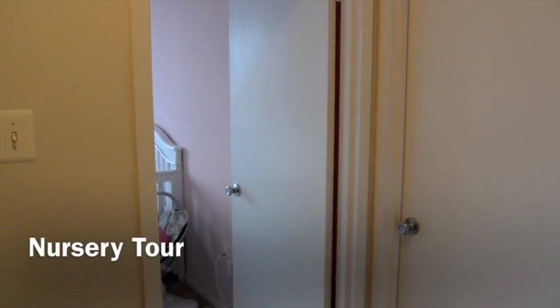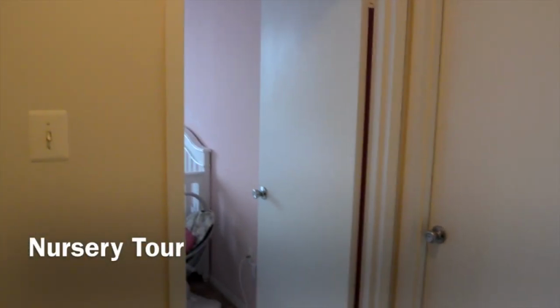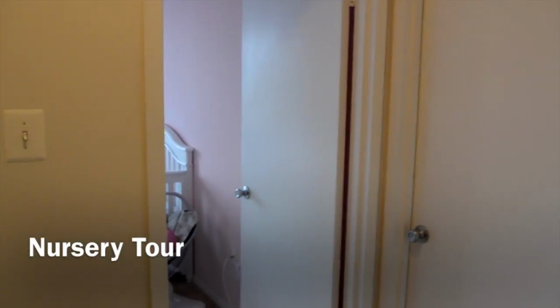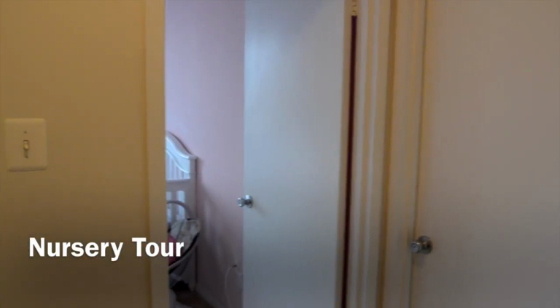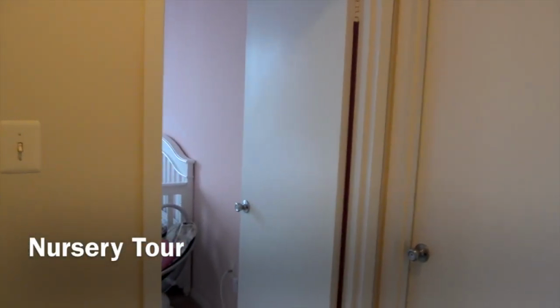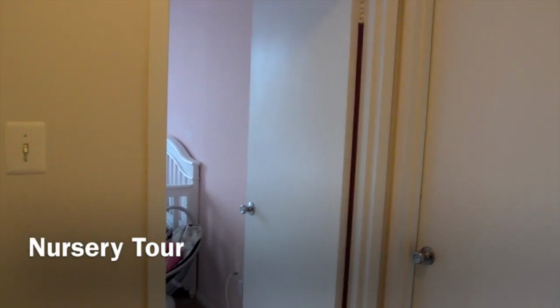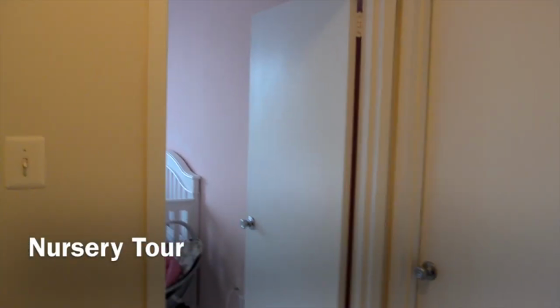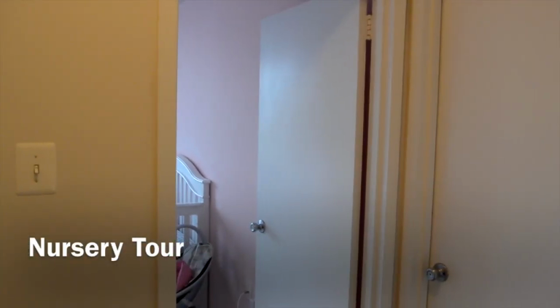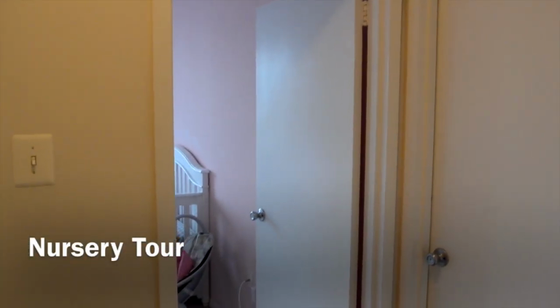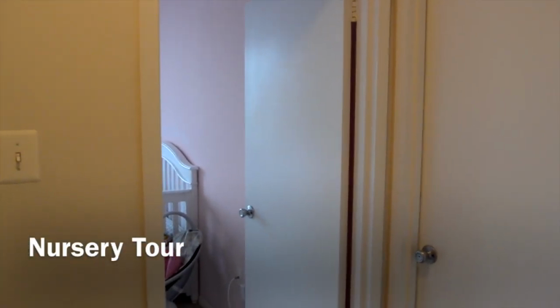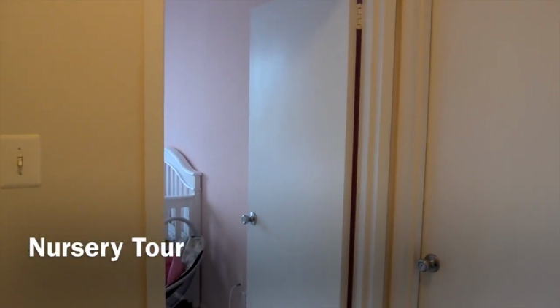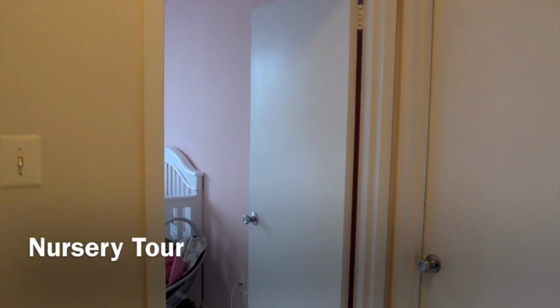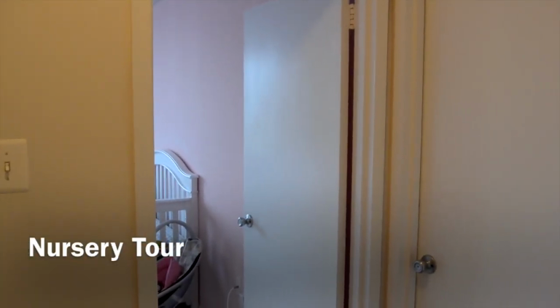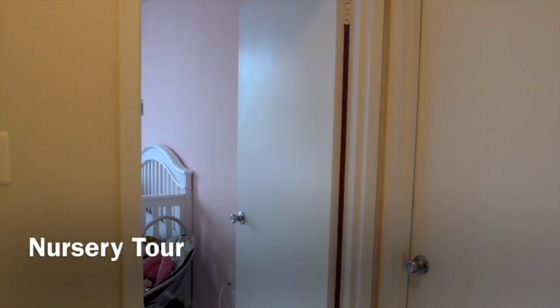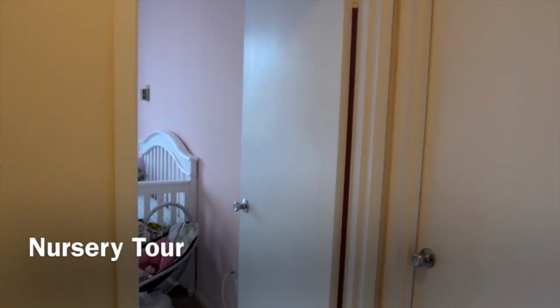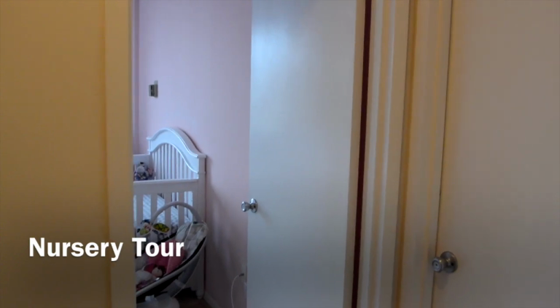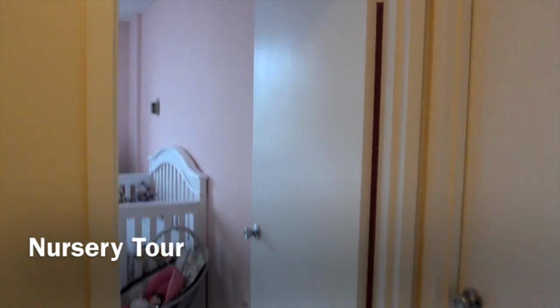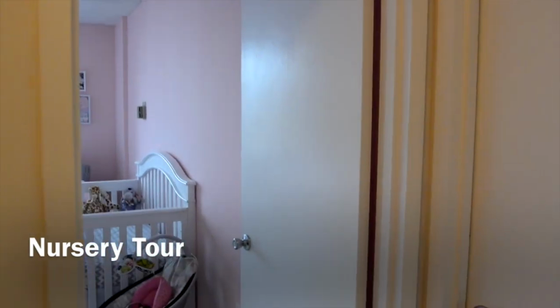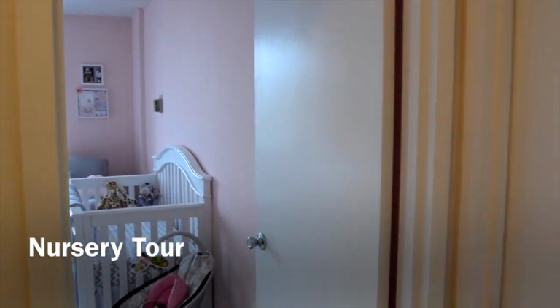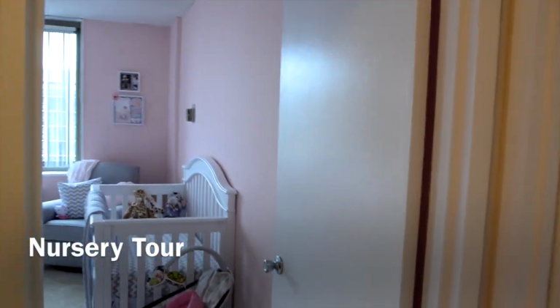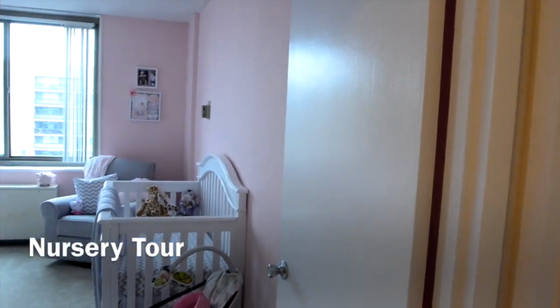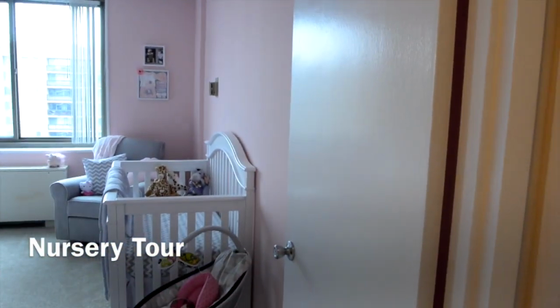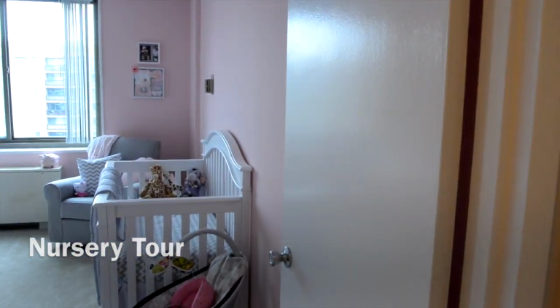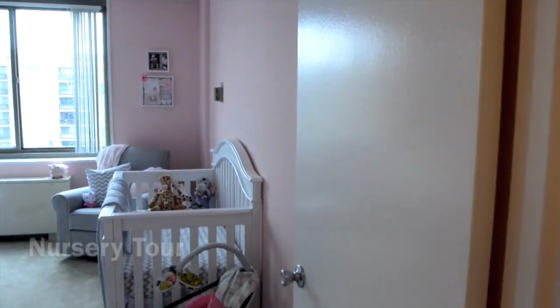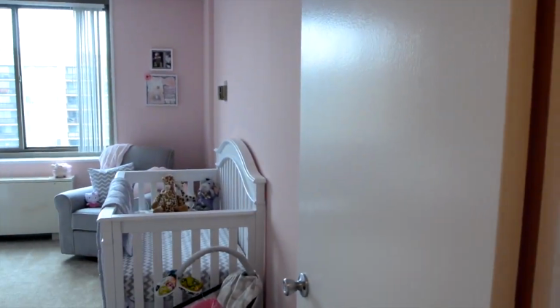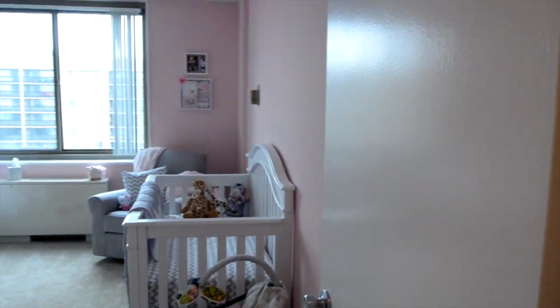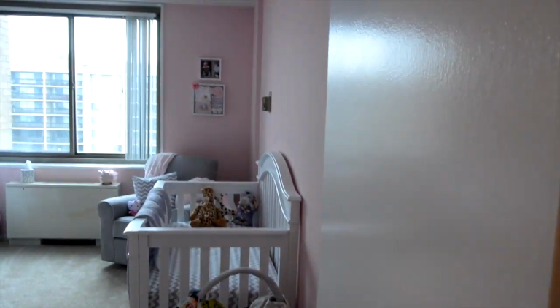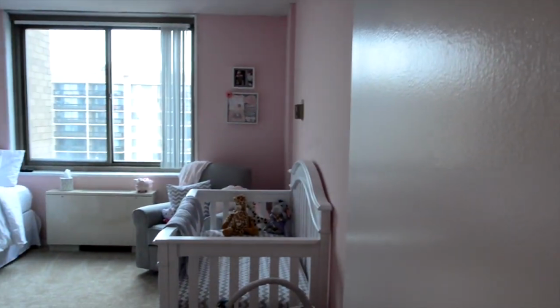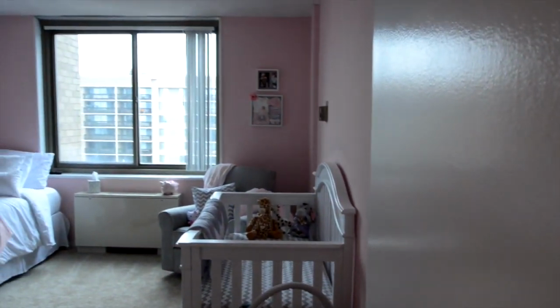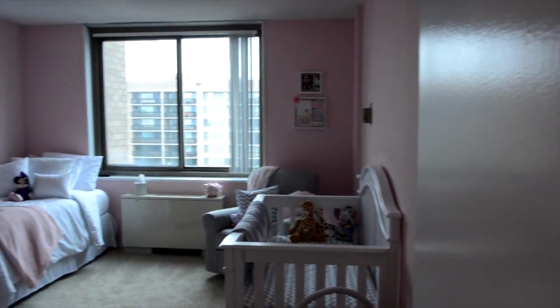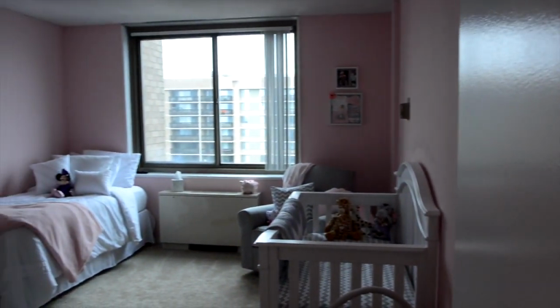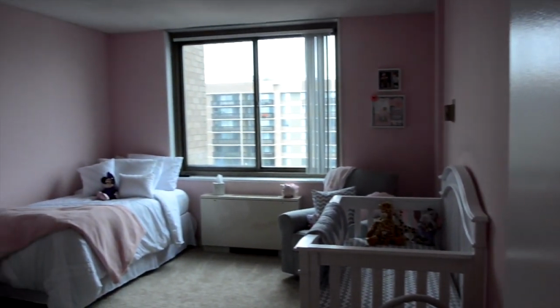Hi guys, today I'm going to be doing my daughter Mariana's nursery tour. So when you first walk in, let me just give you a quick span of the room.